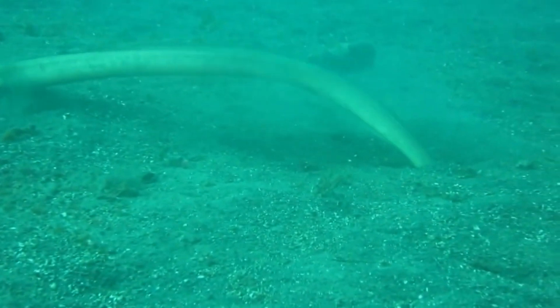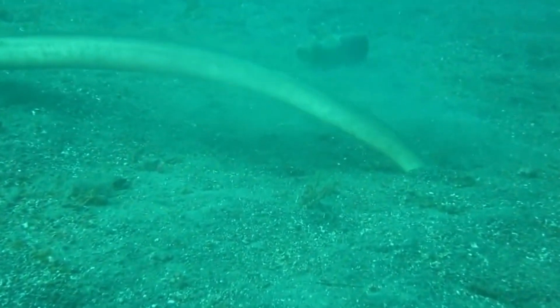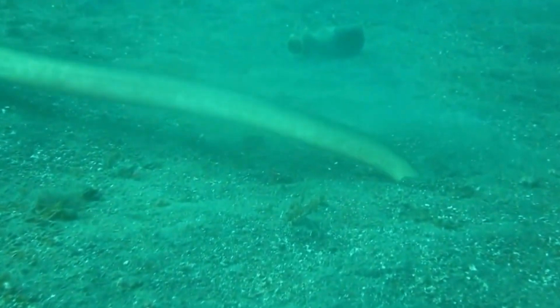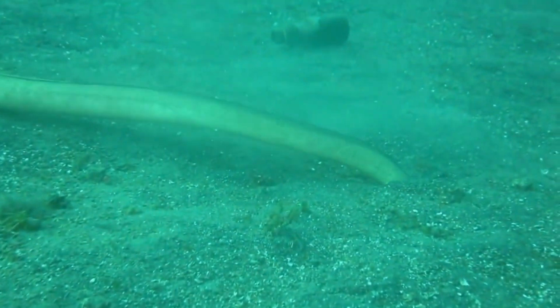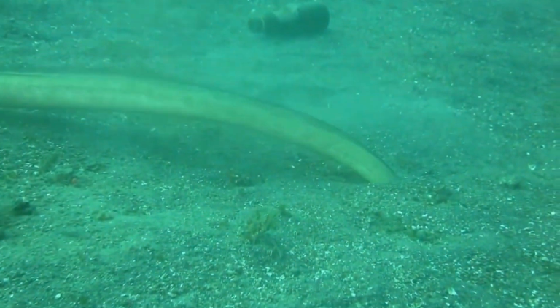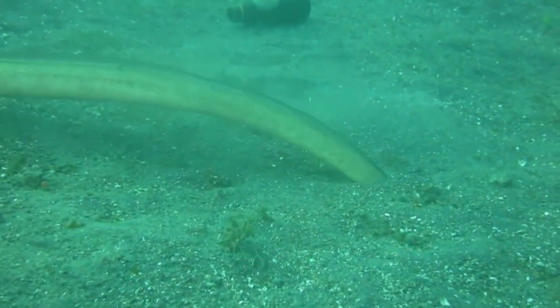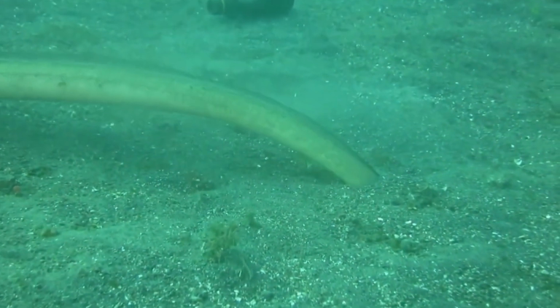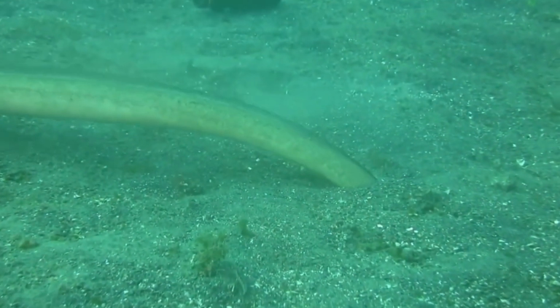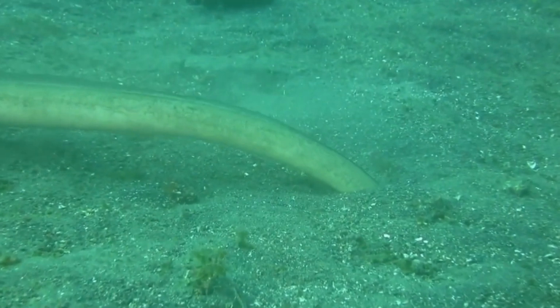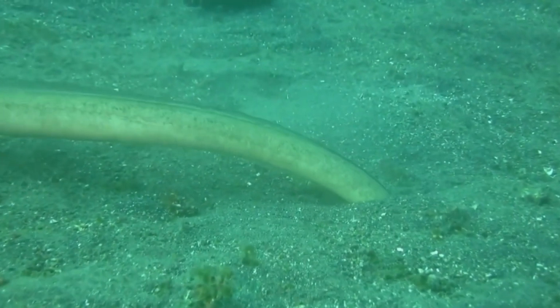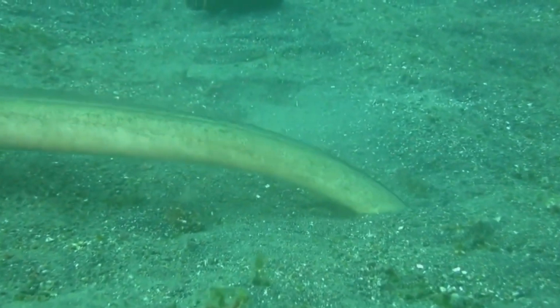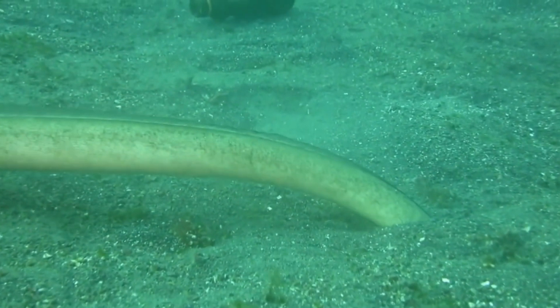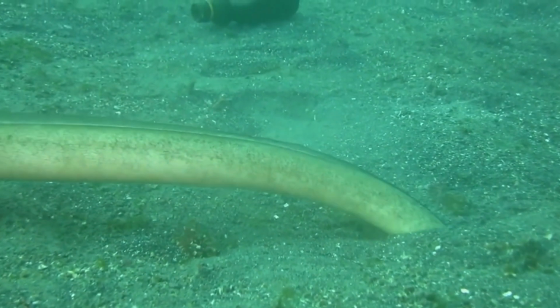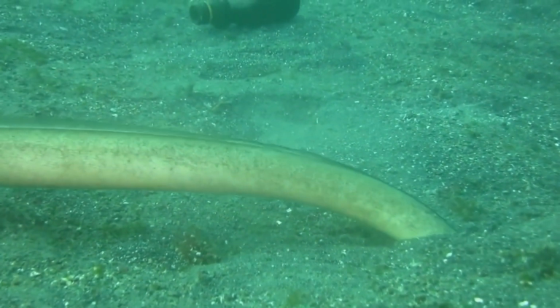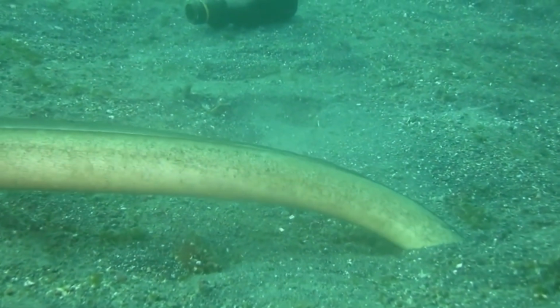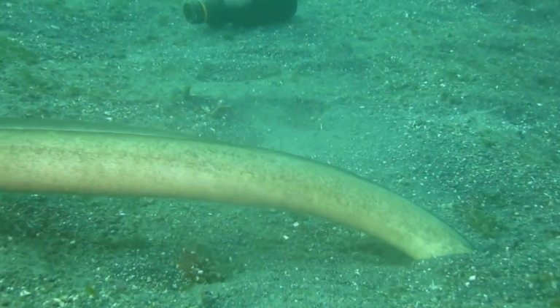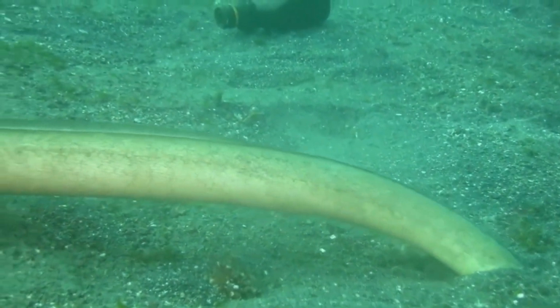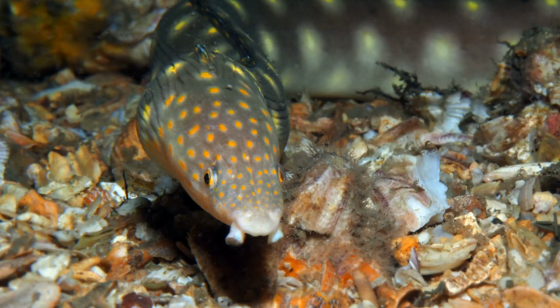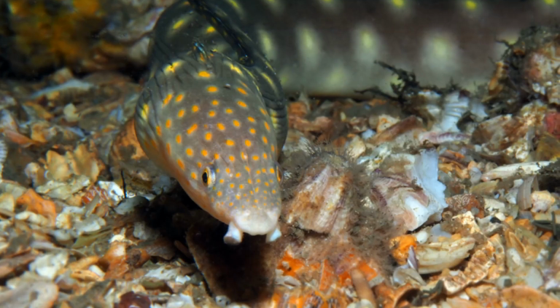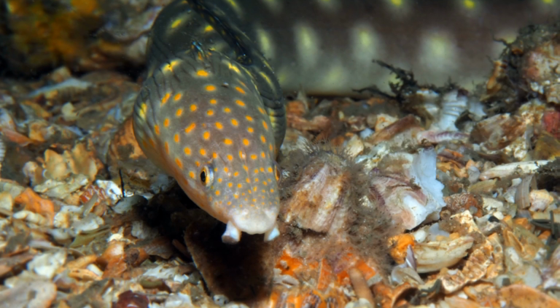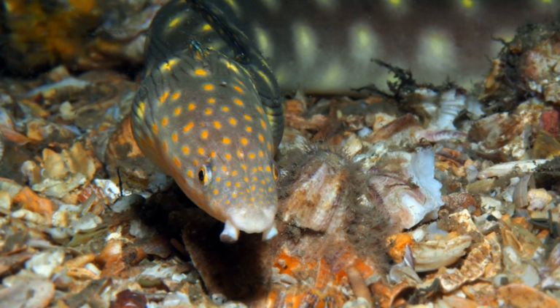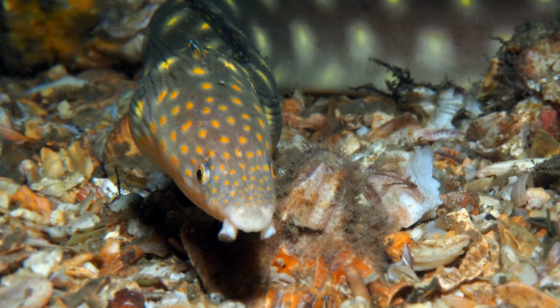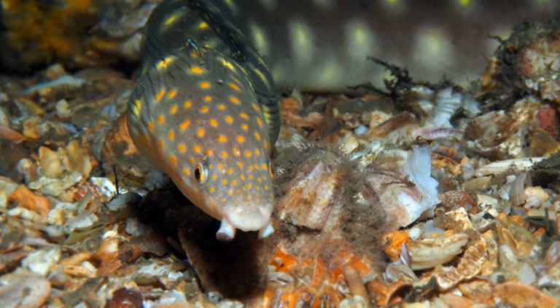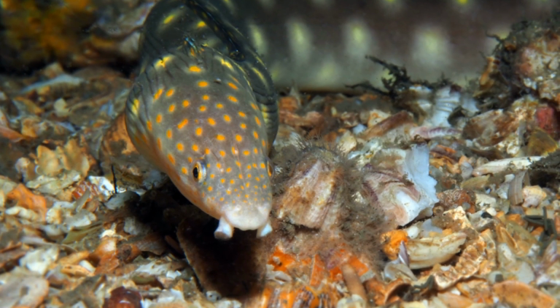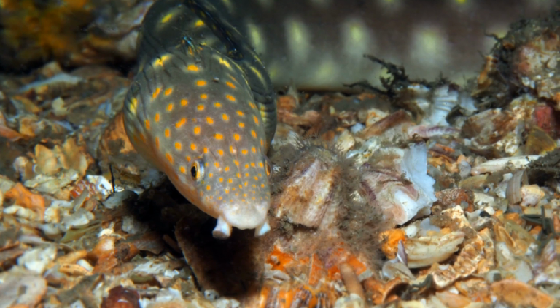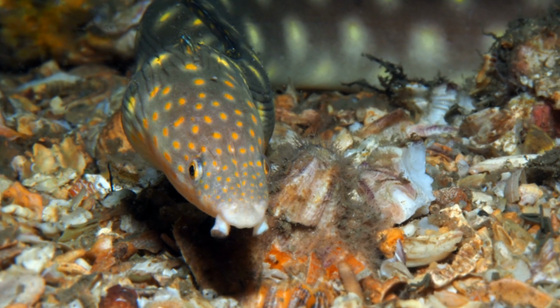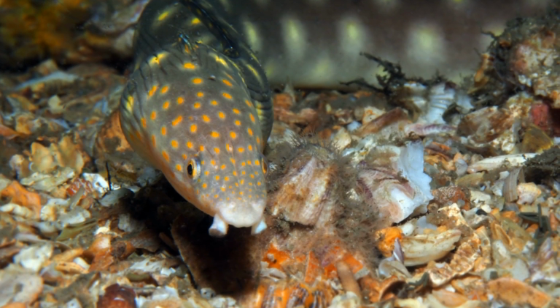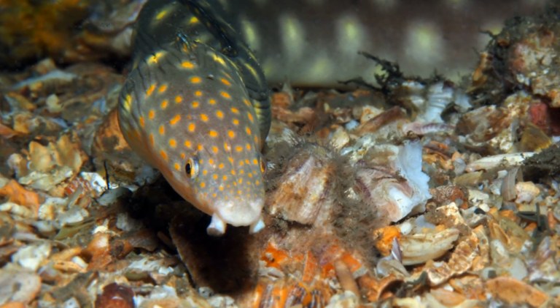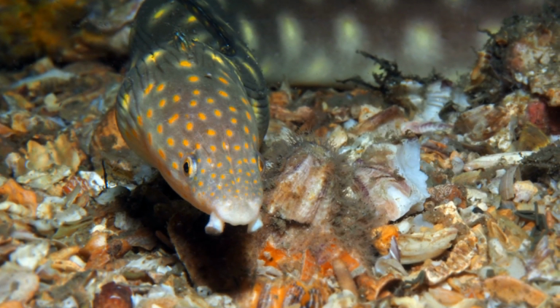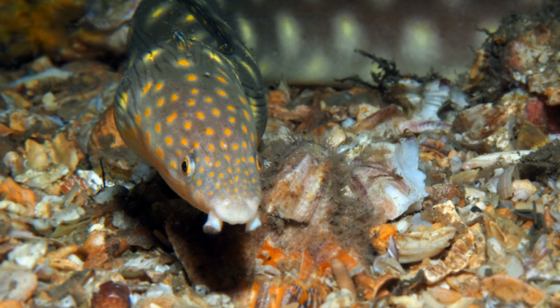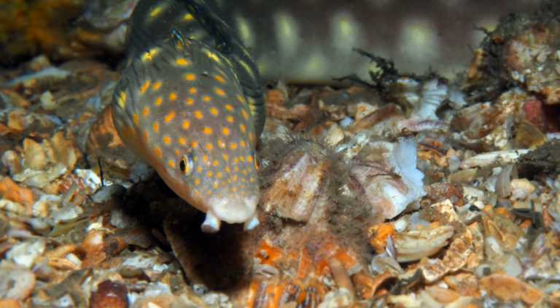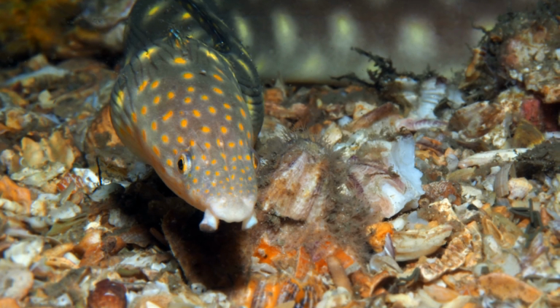Most species remain buried much of the day and then emerge at night to search for small crustaceans and small fish. Their head has tube-like nostrils that point downward and assist in hunting in or over the sand.